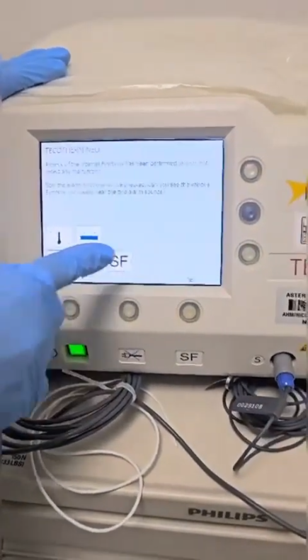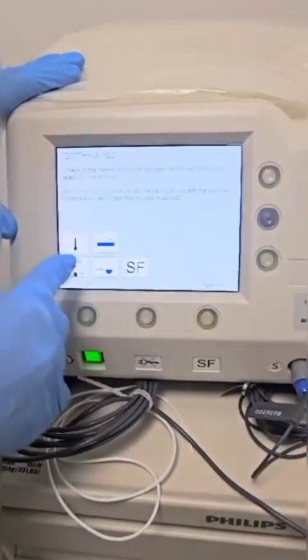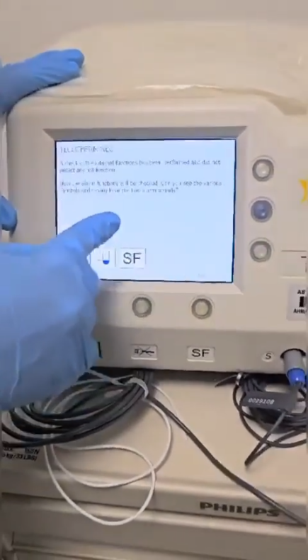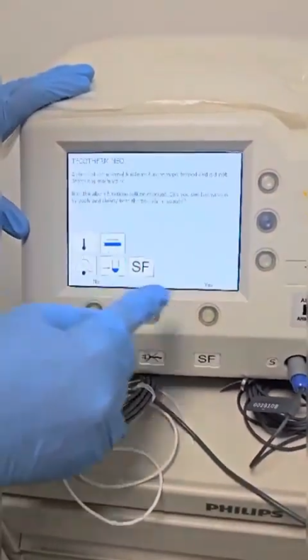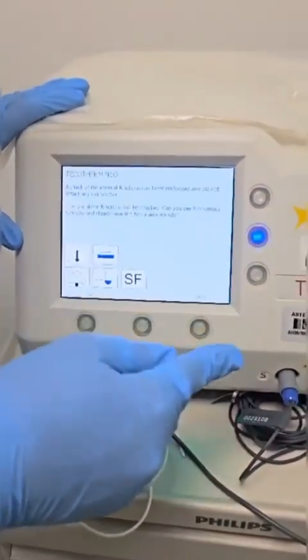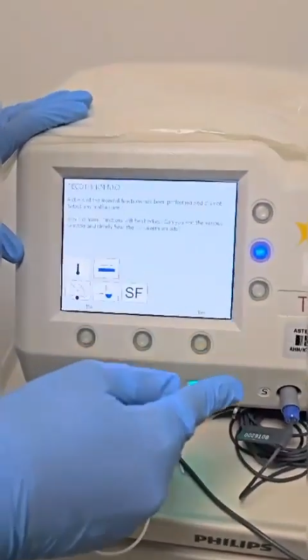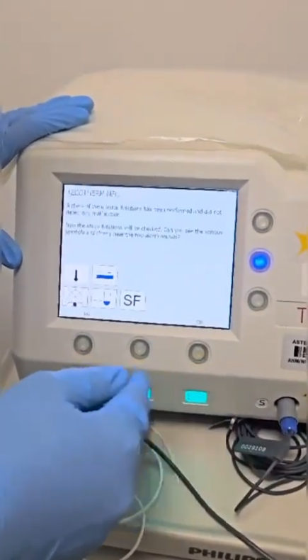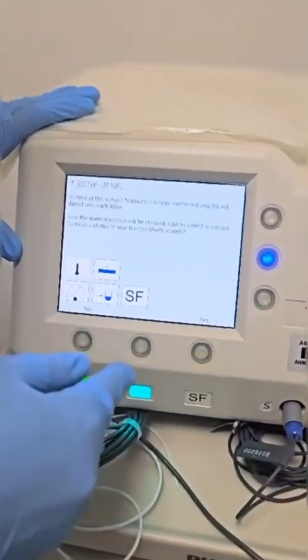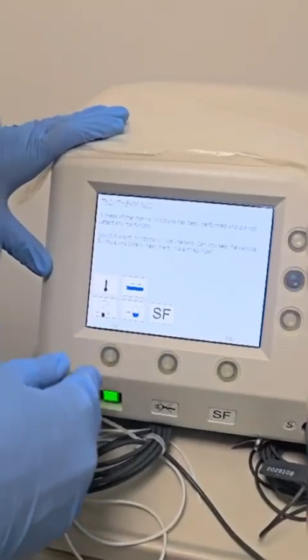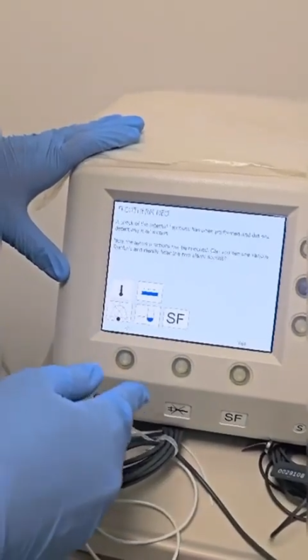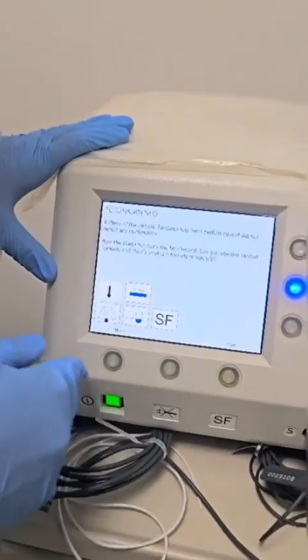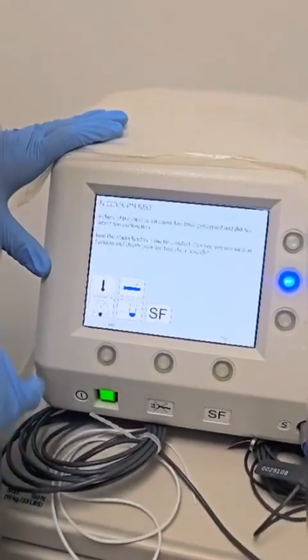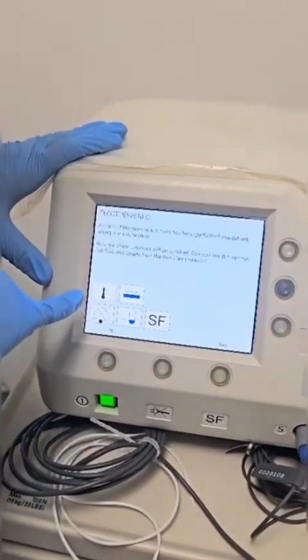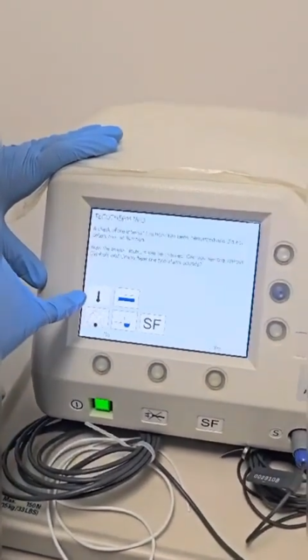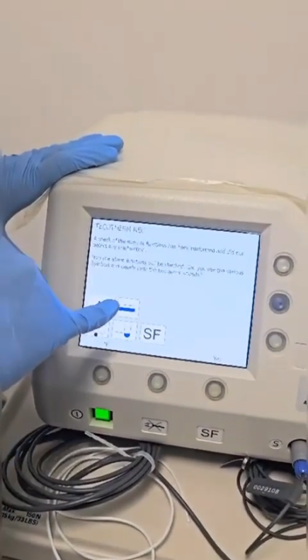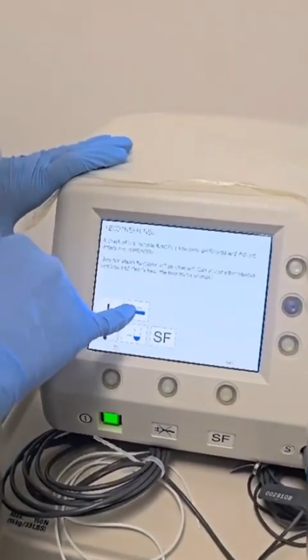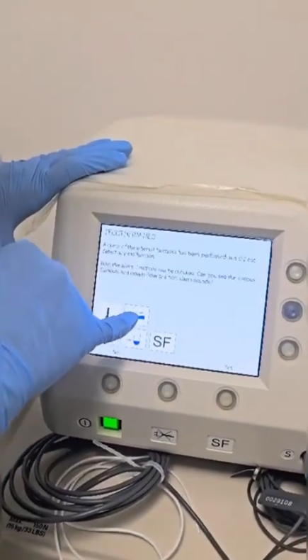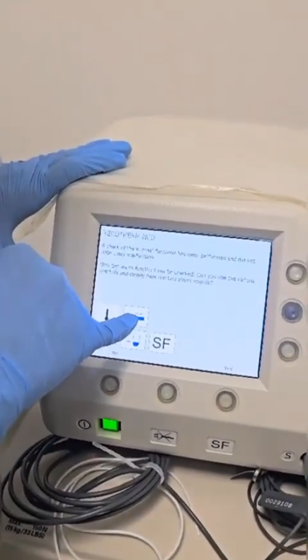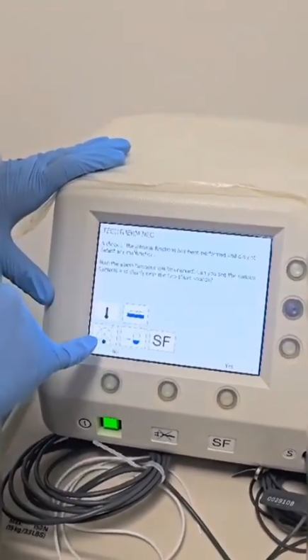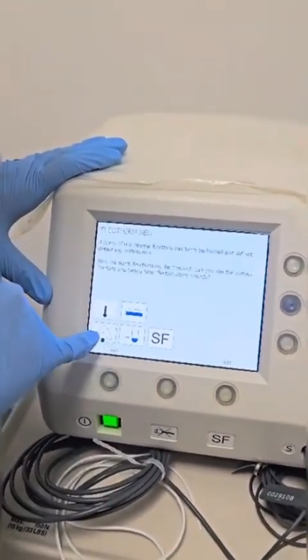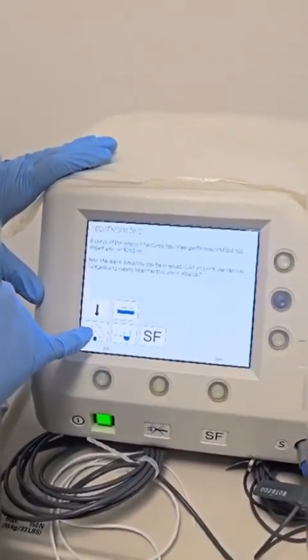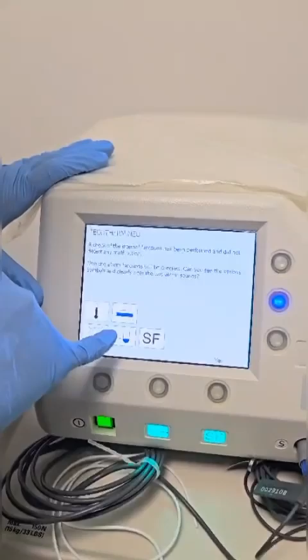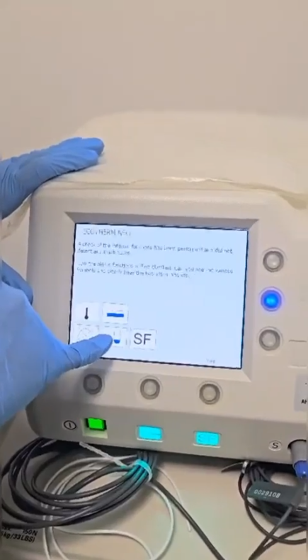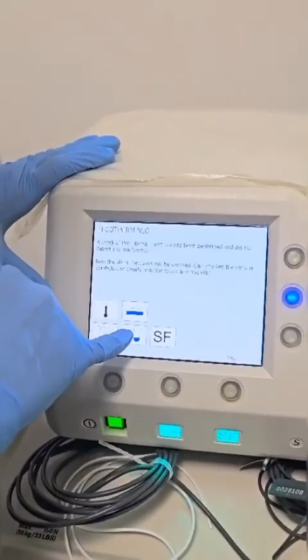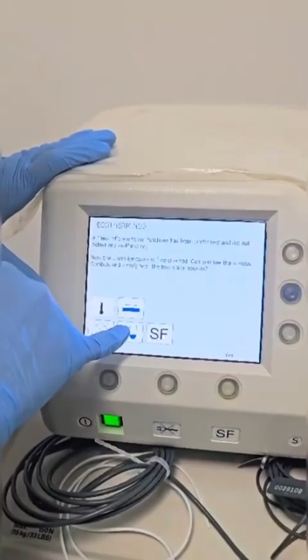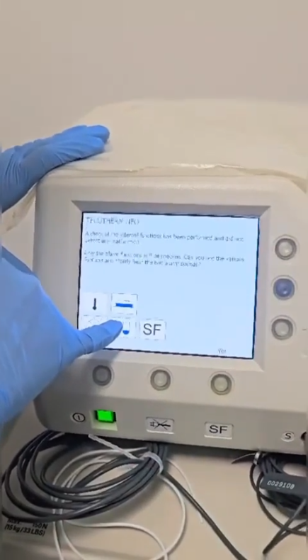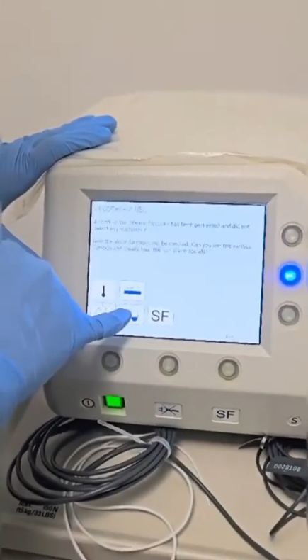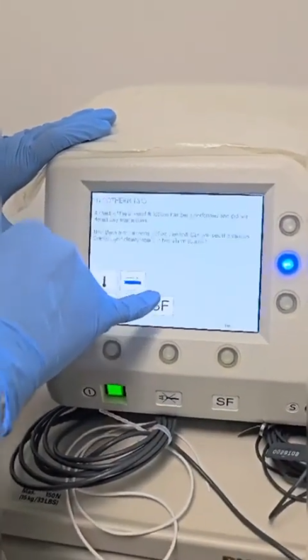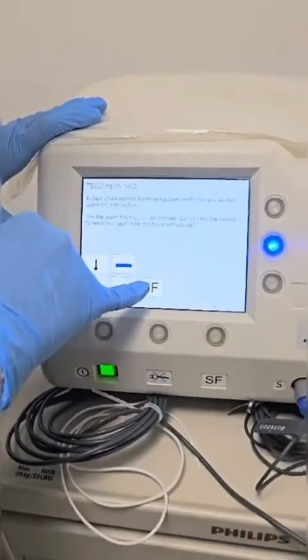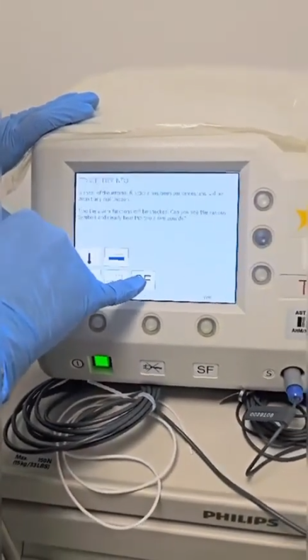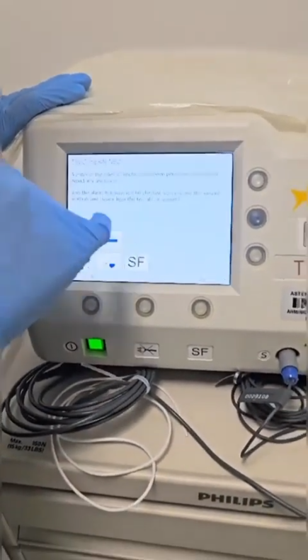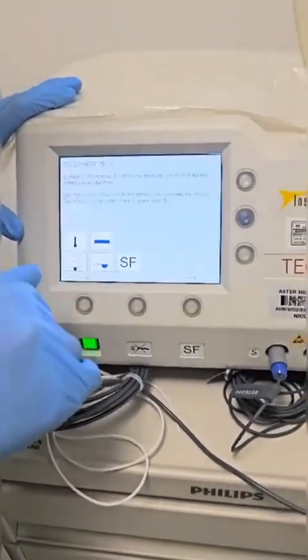All these icons are going to be shown on screen in case they are present: temperature, a kink in the hose, alarm silence, flow of water, and system failure.